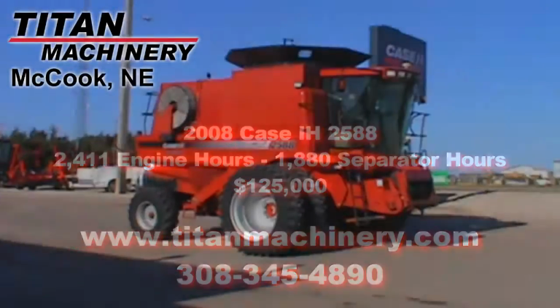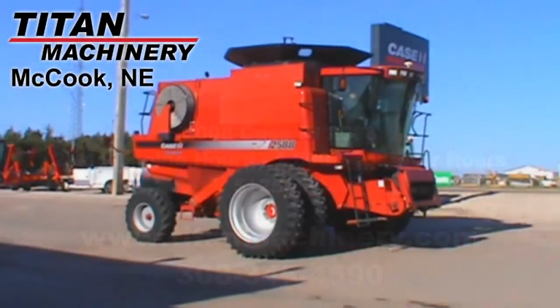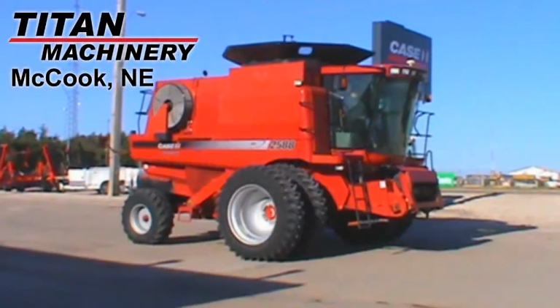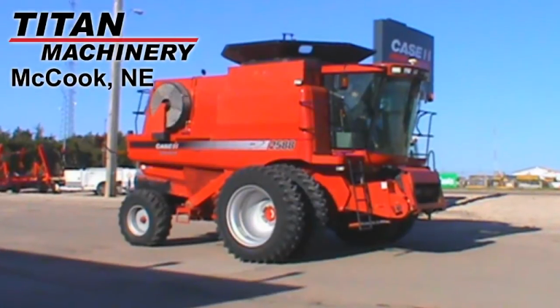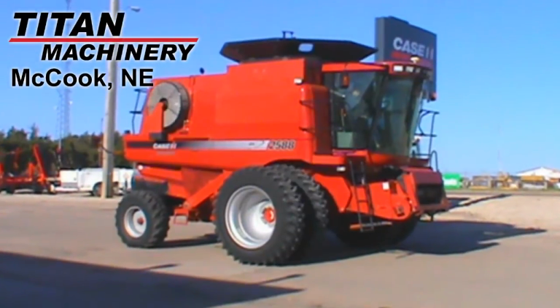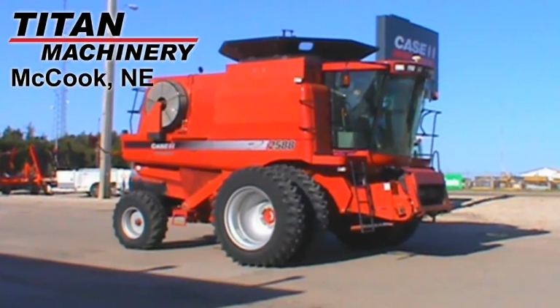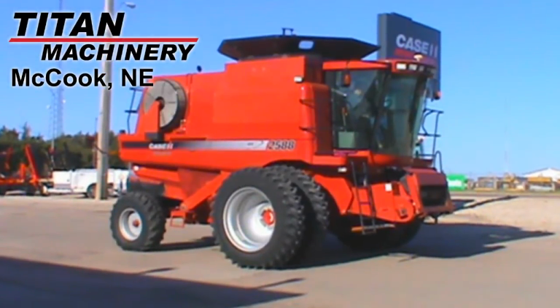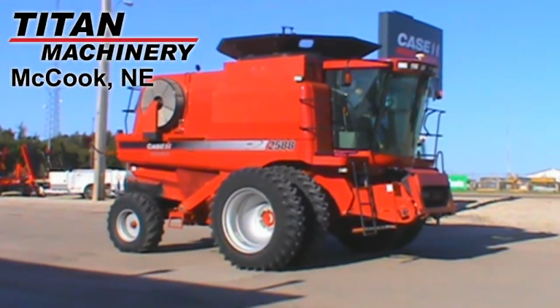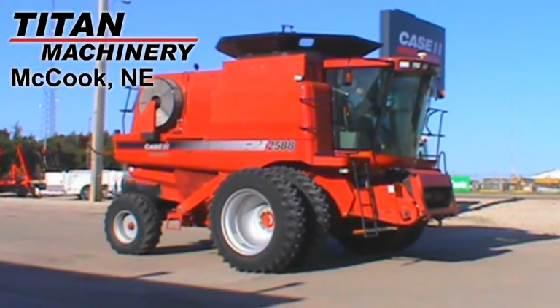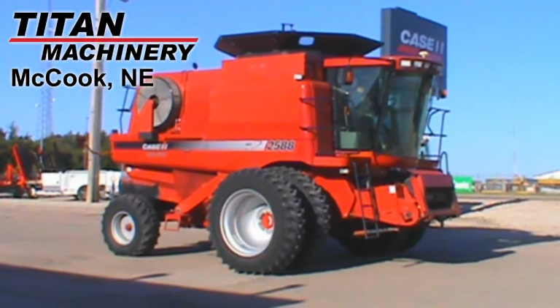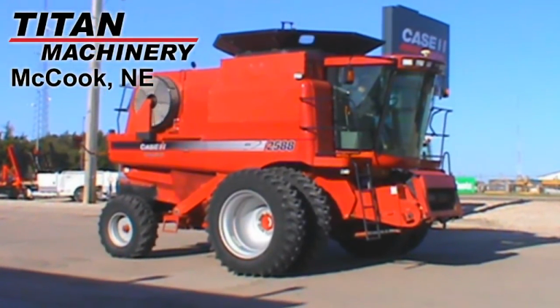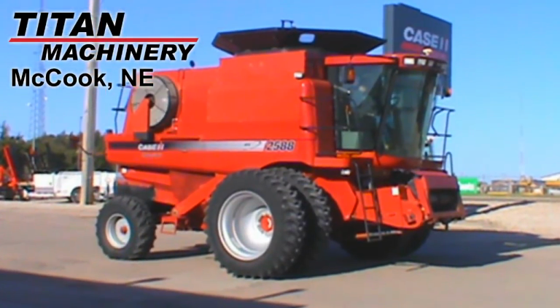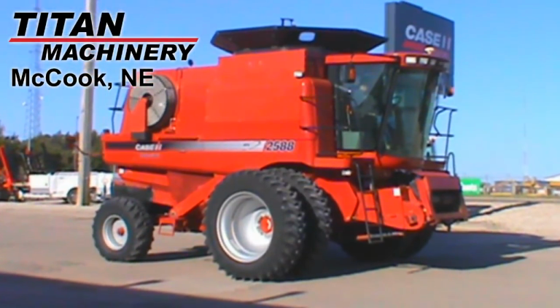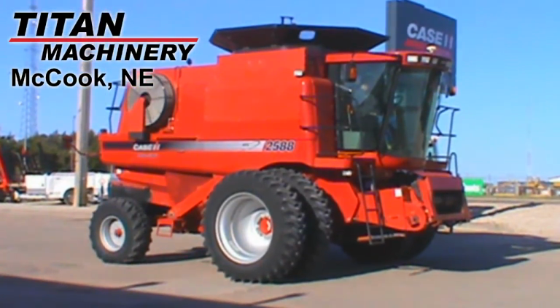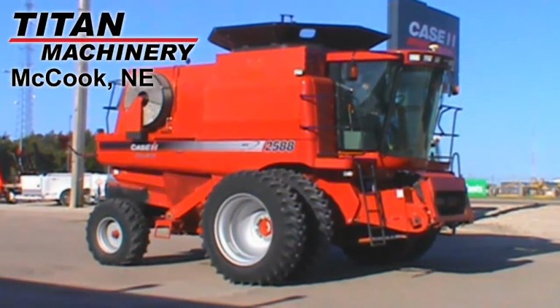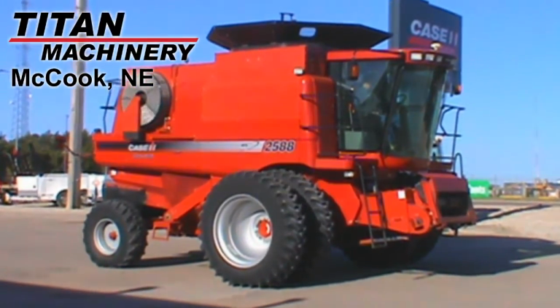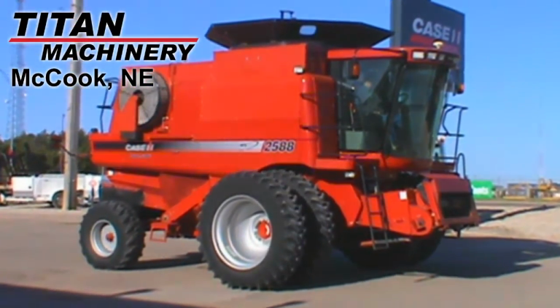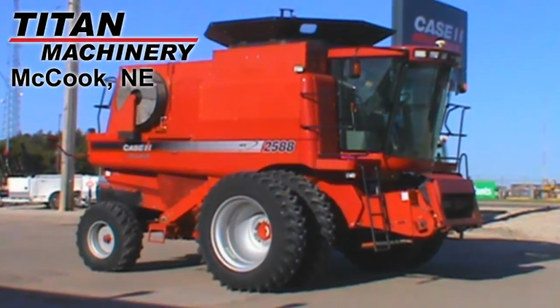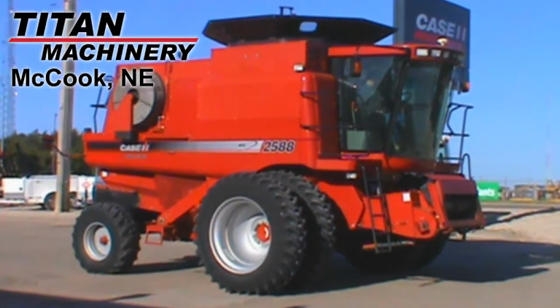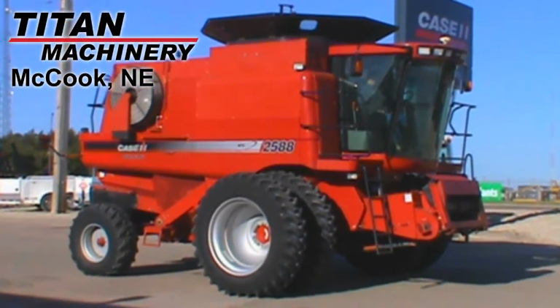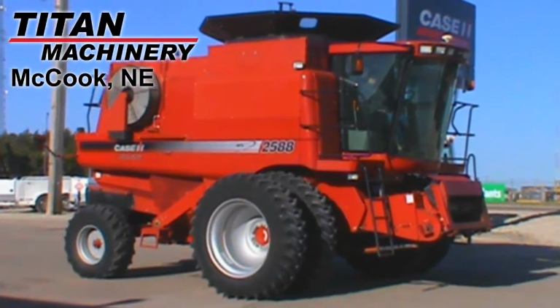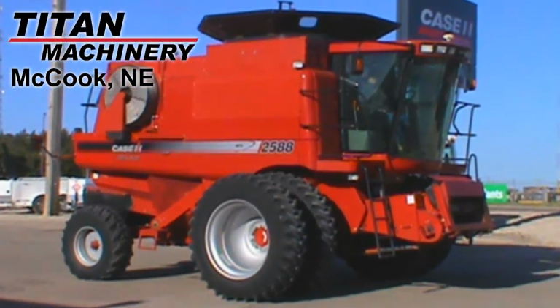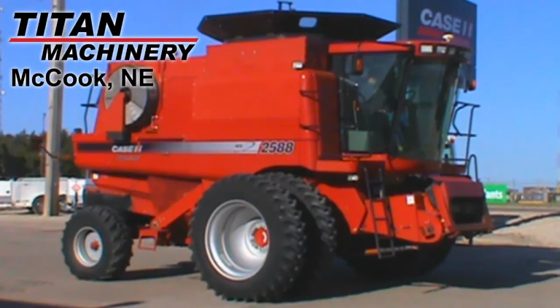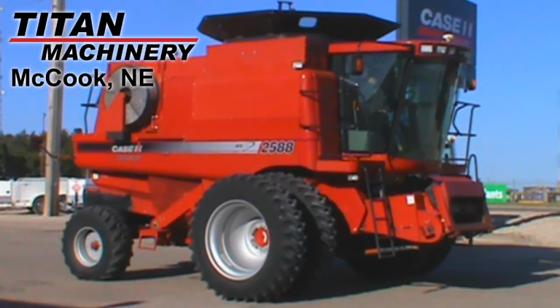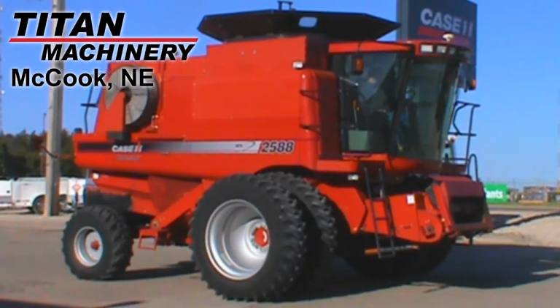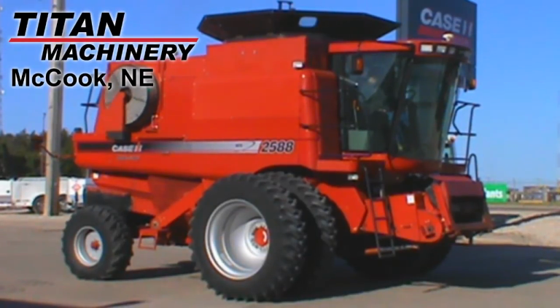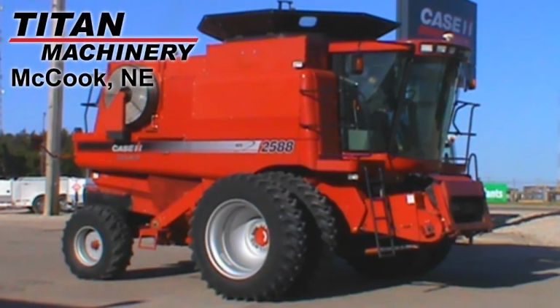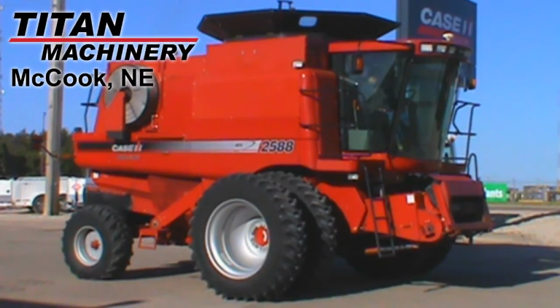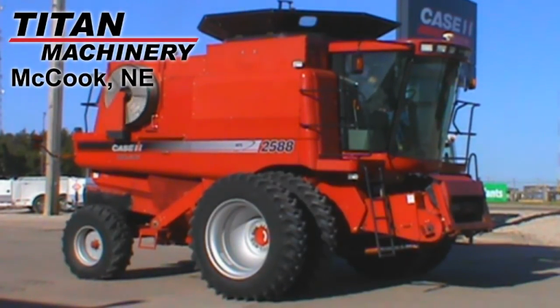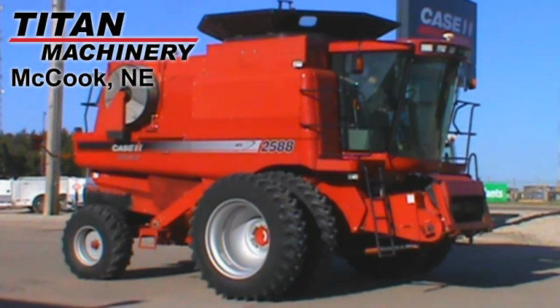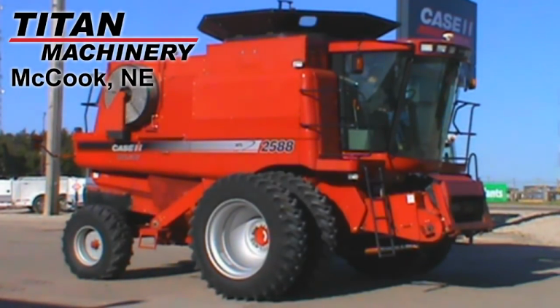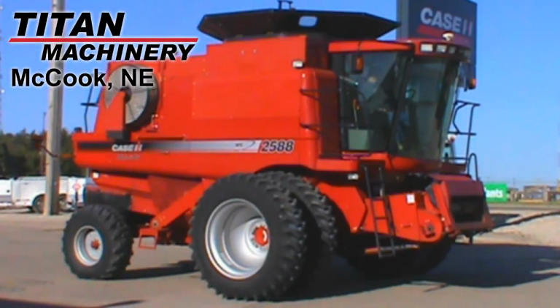Available at Titan Machinery of McCook, we have this 2008 Case IH 2588 with 2,411 engine hours and 1,880 separator hours.